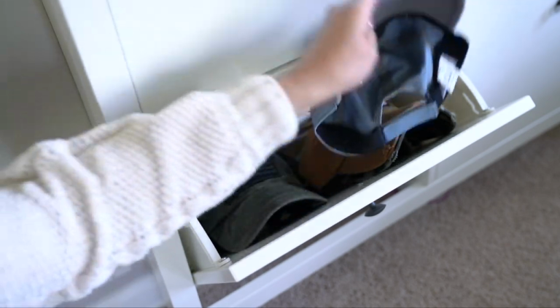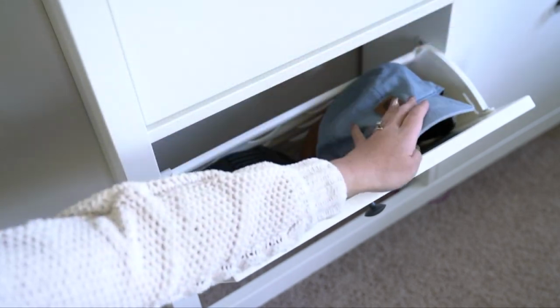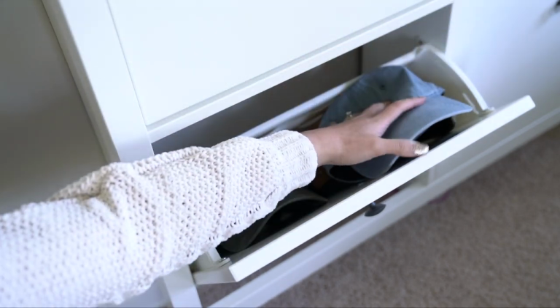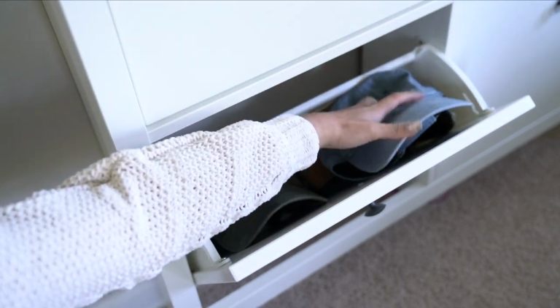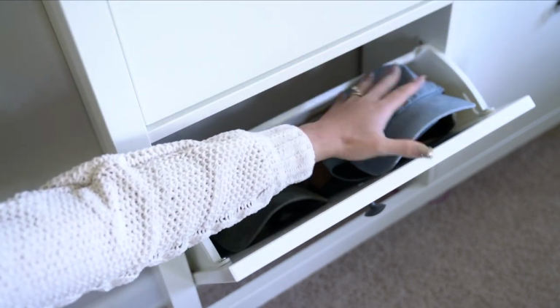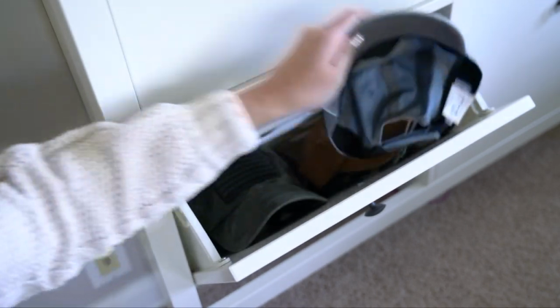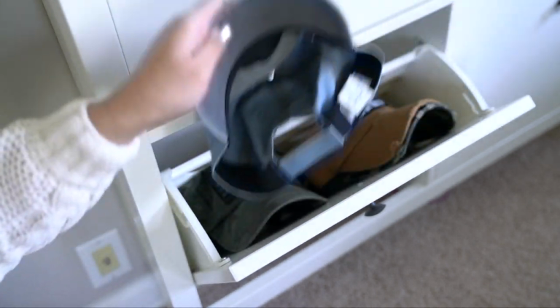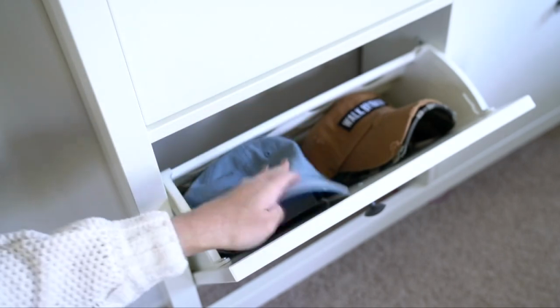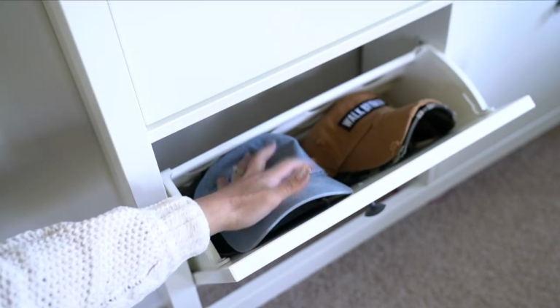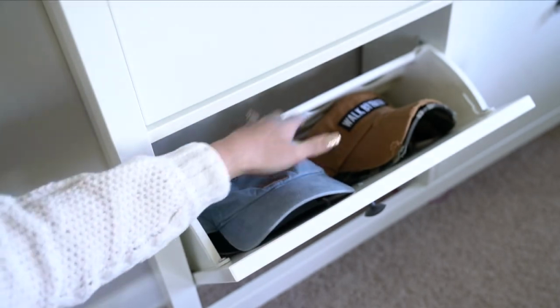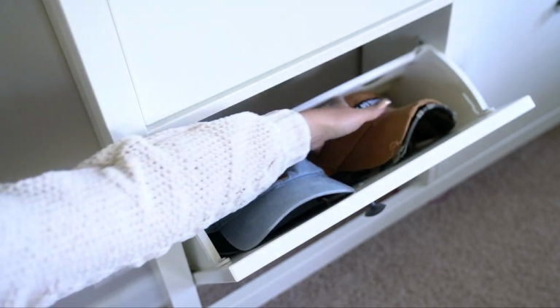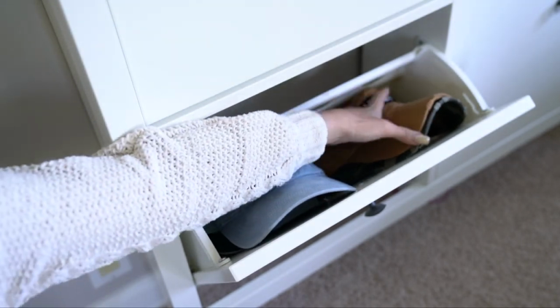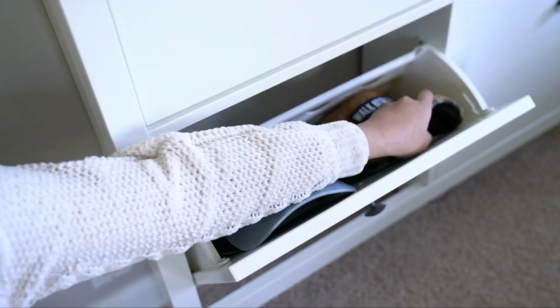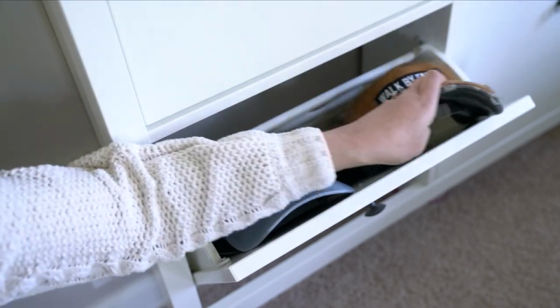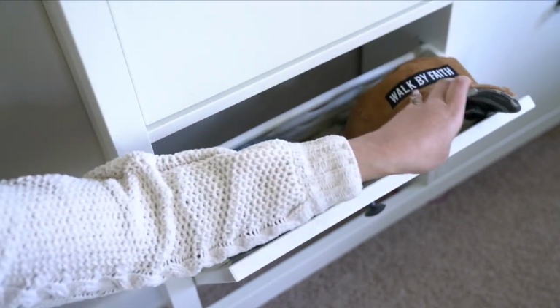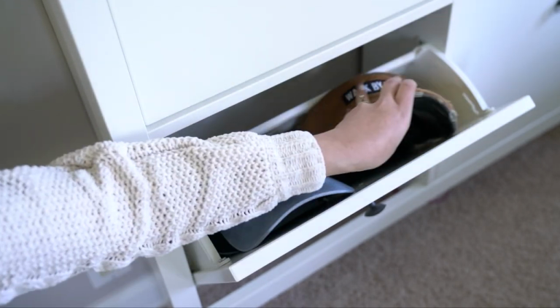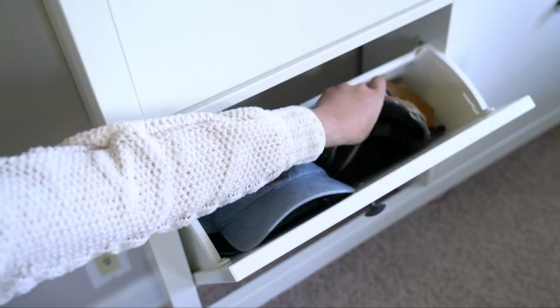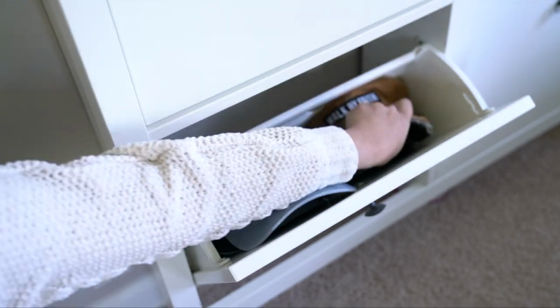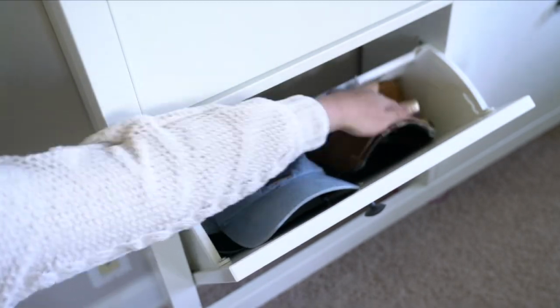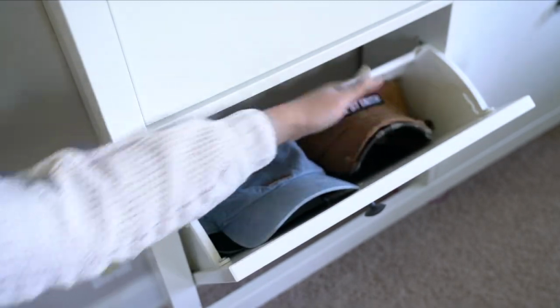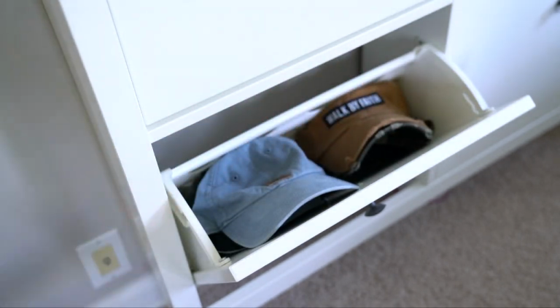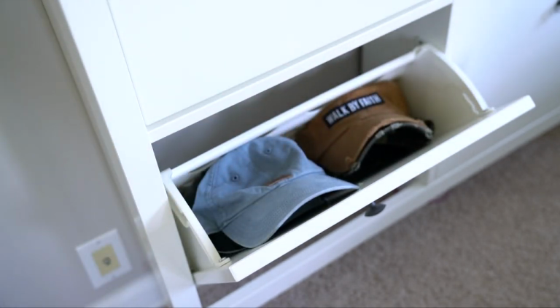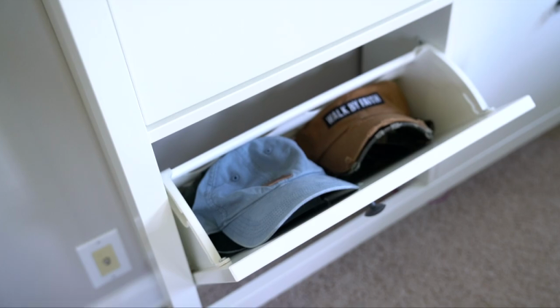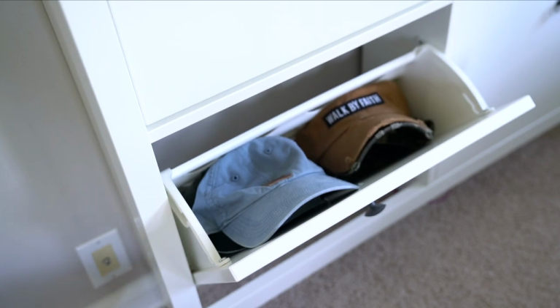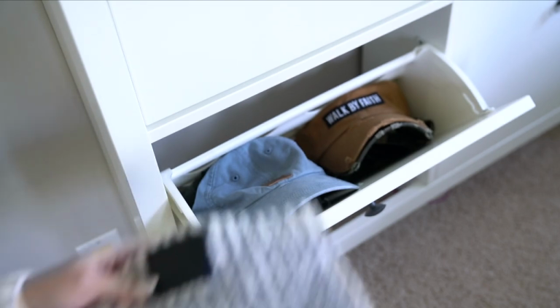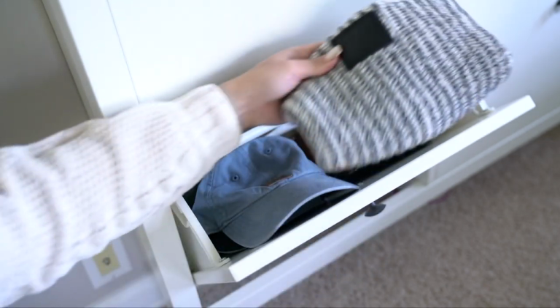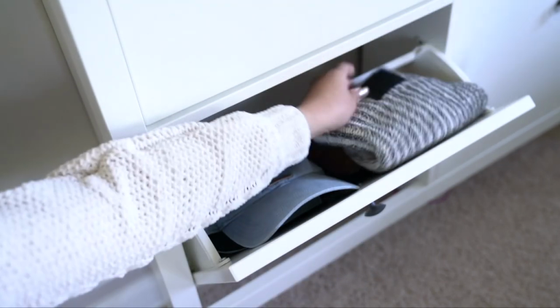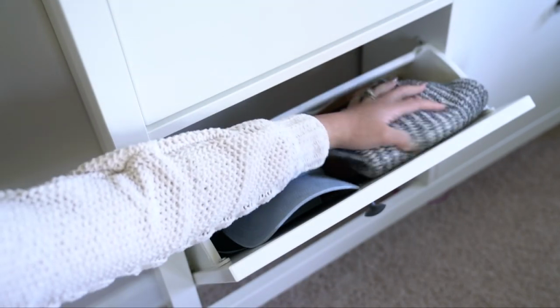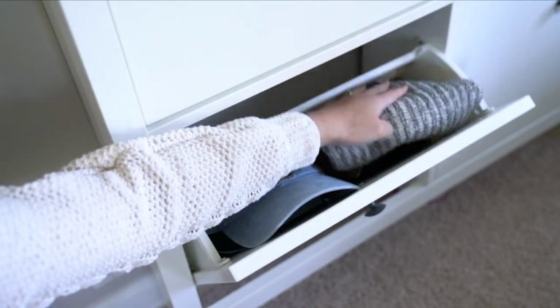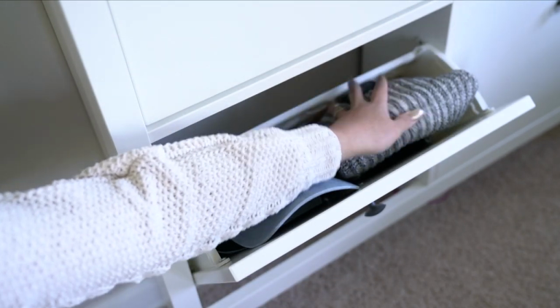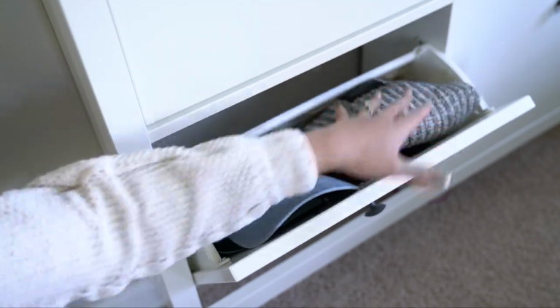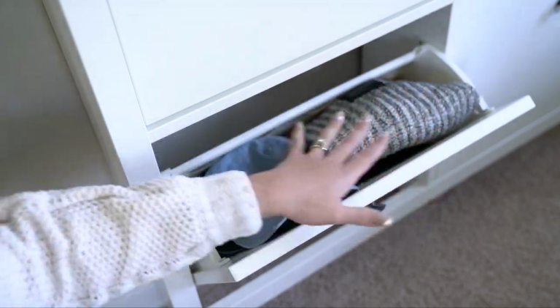I had a little fumble trying to put a hat back in, but as you can see it fits the hats very well.